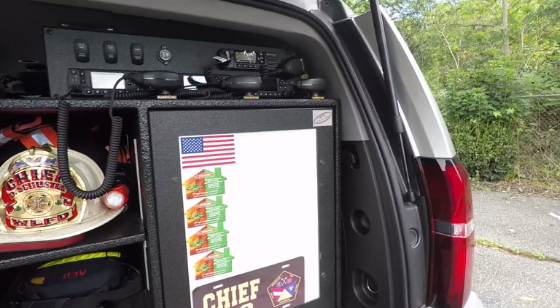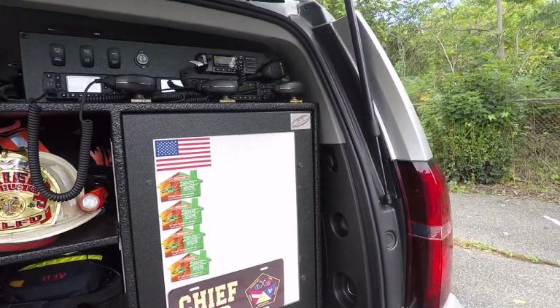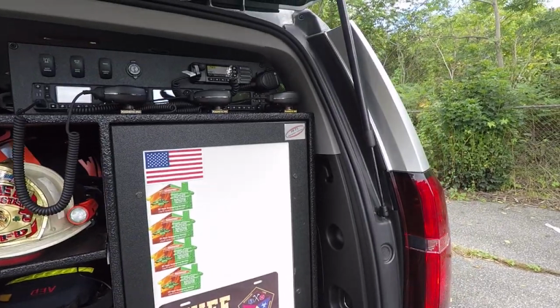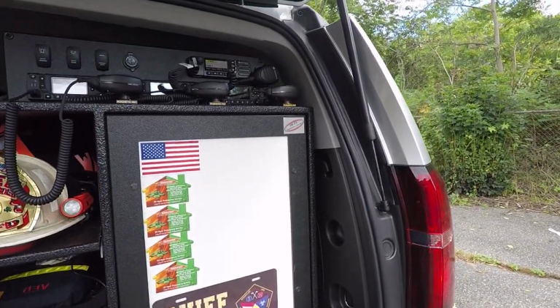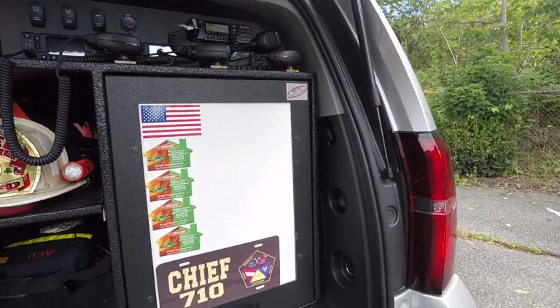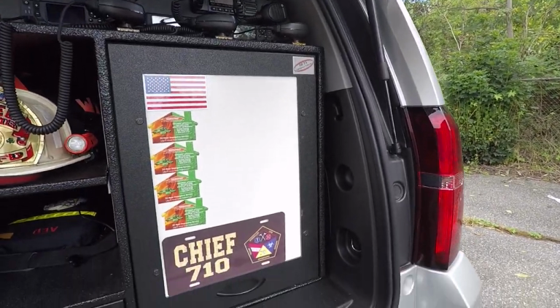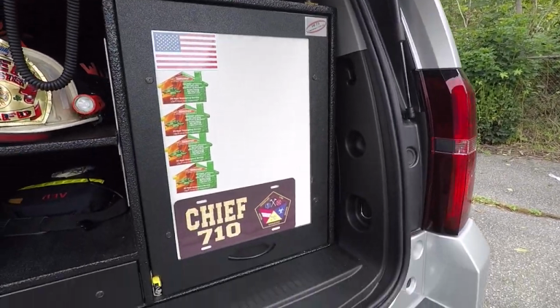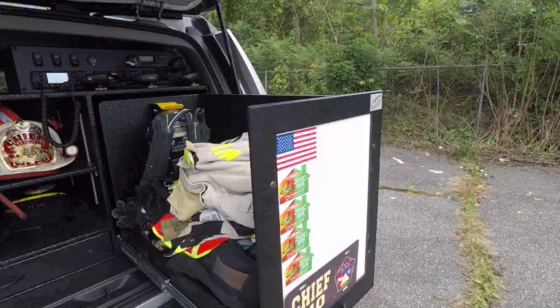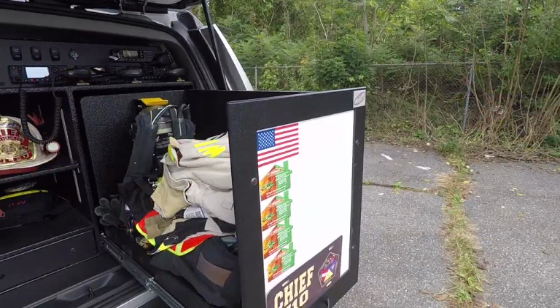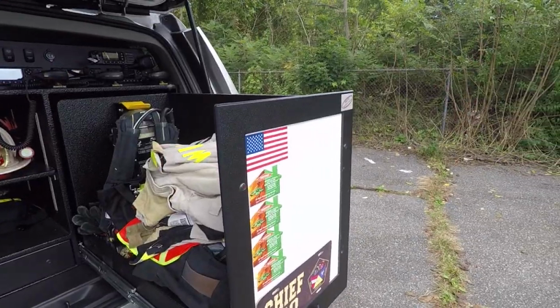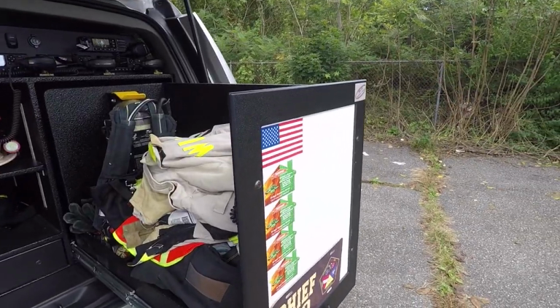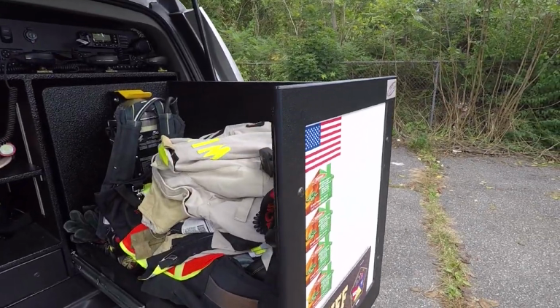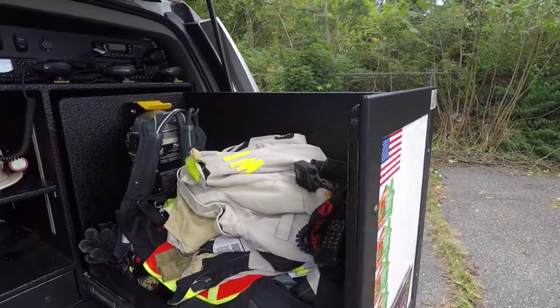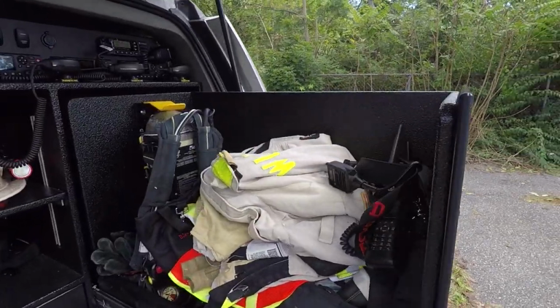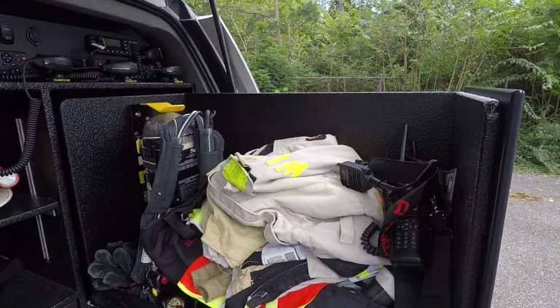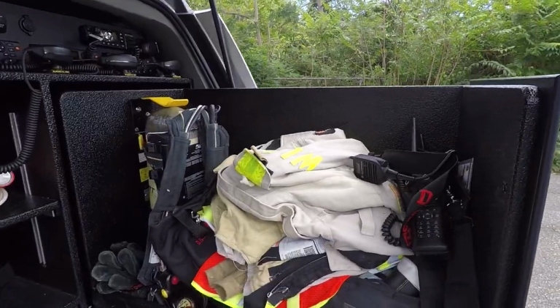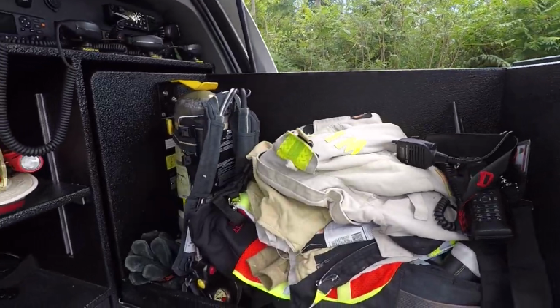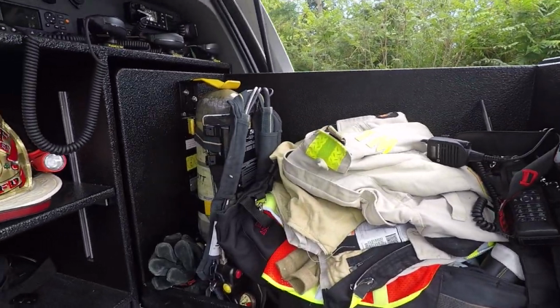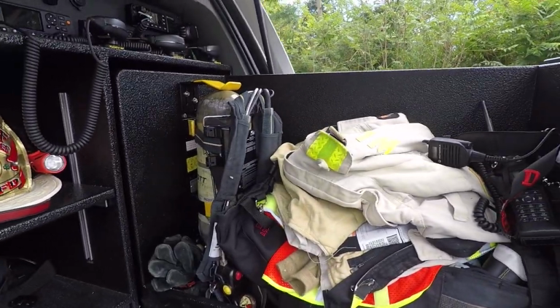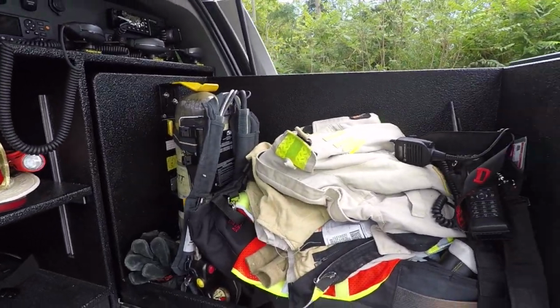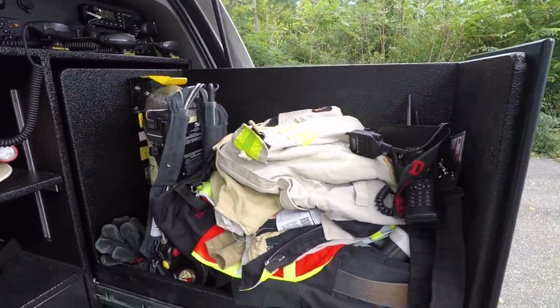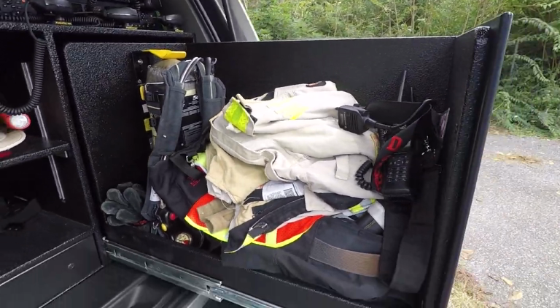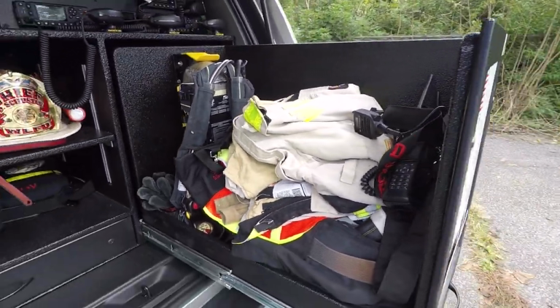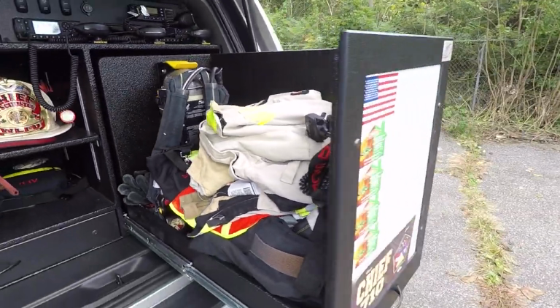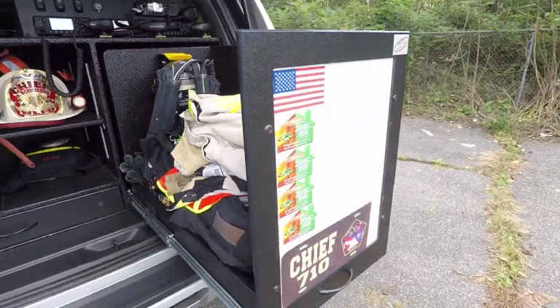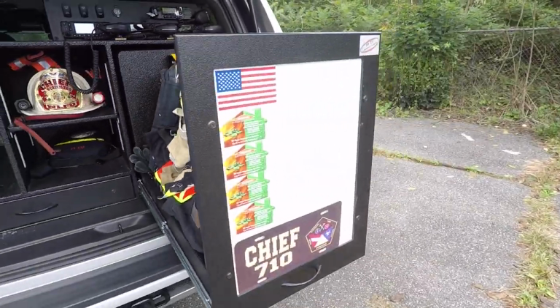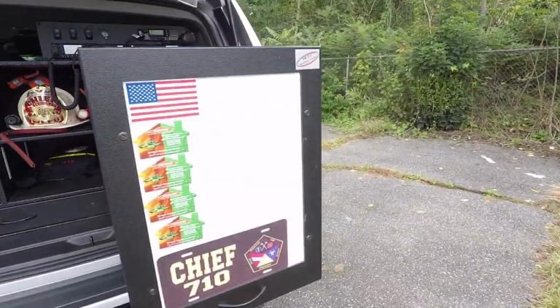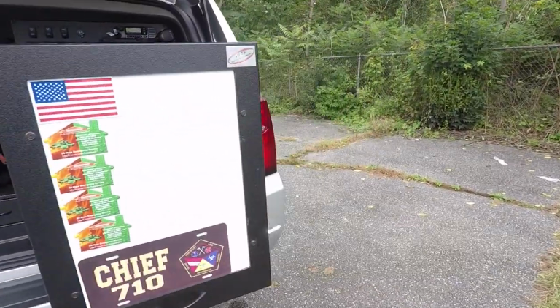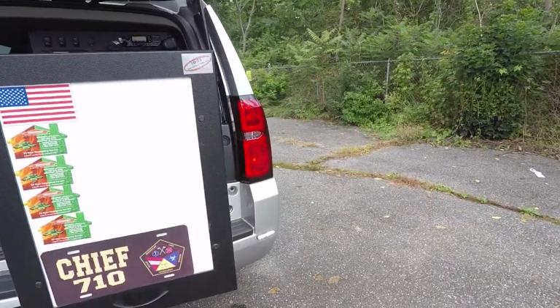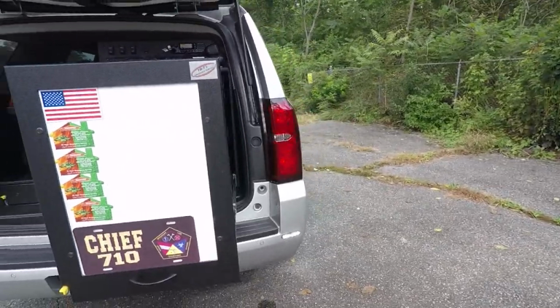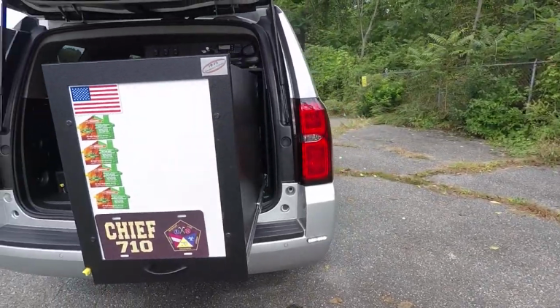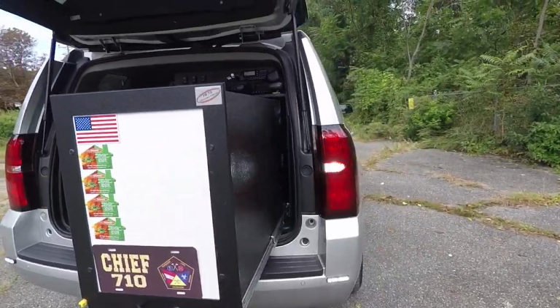The pull-out SCBA gear area has a magnetic whiteboard on it, and we have a large open gear slide-out. This has a 600-pound capacity at full extension.